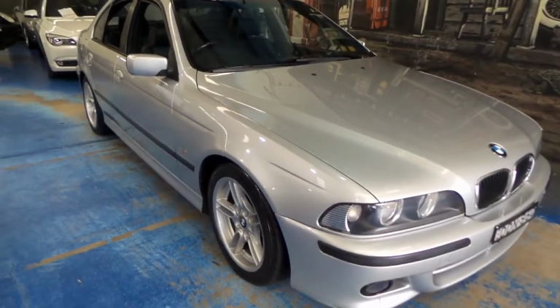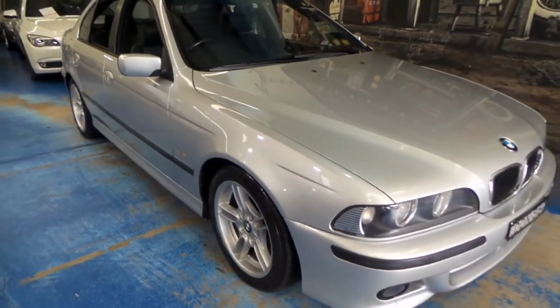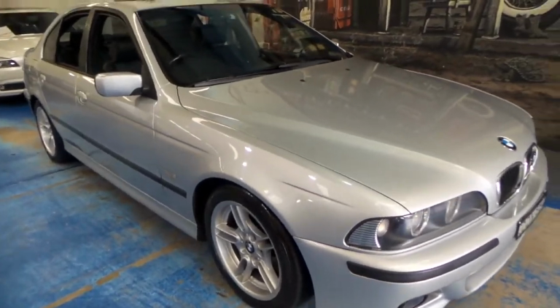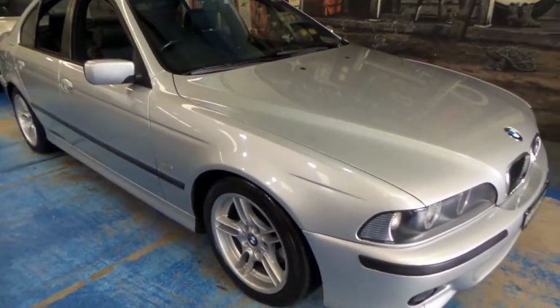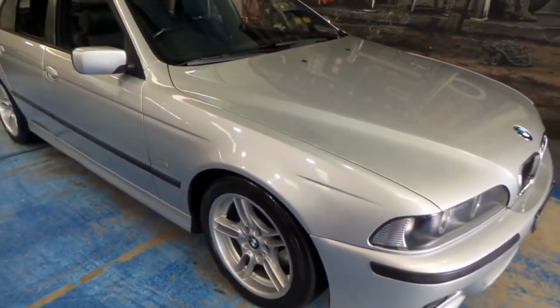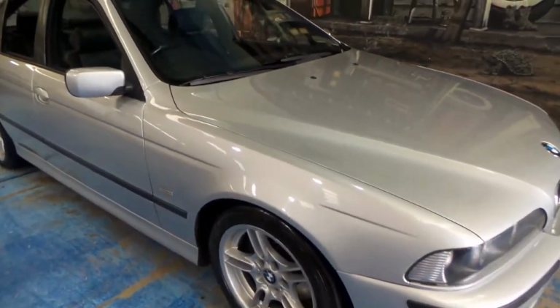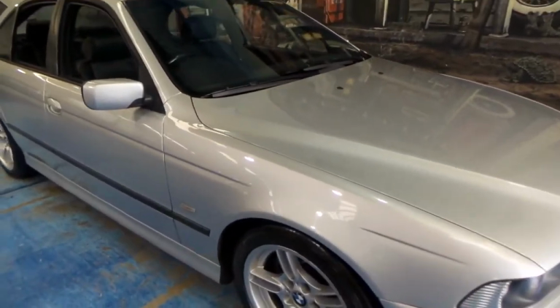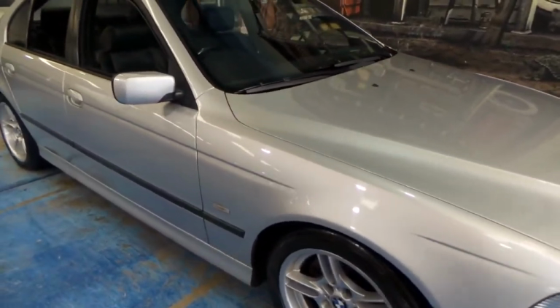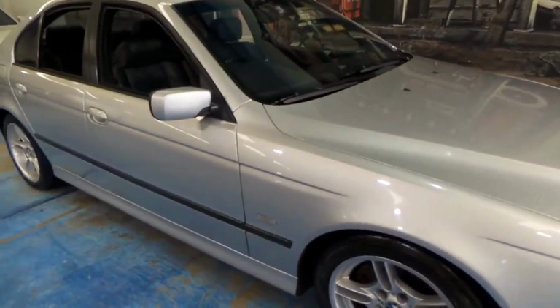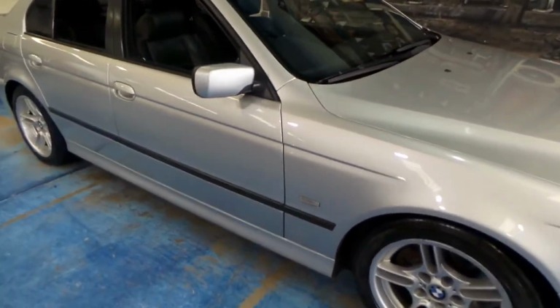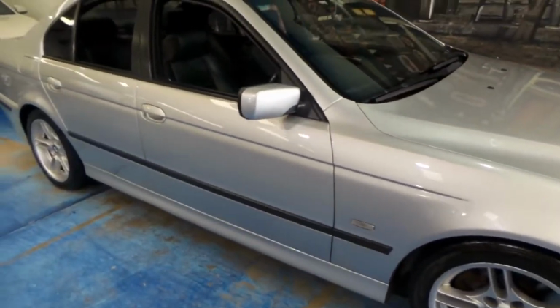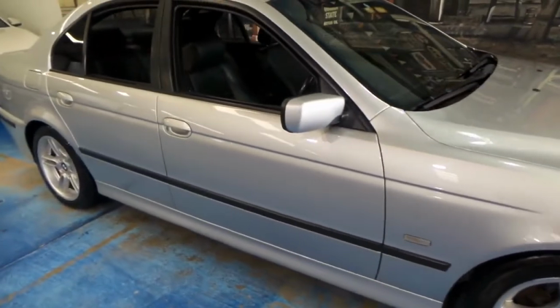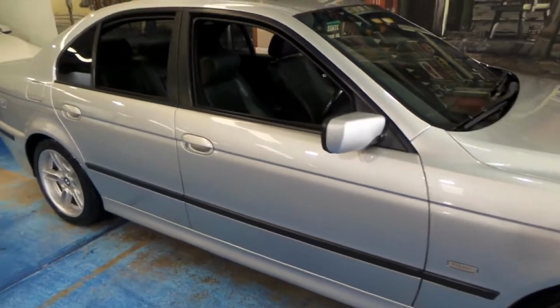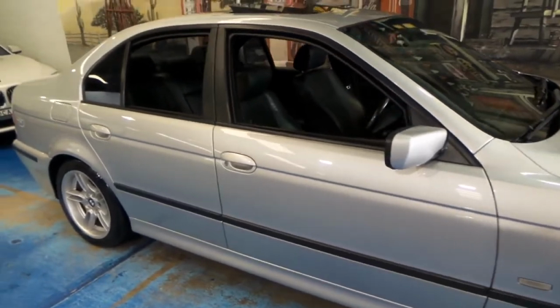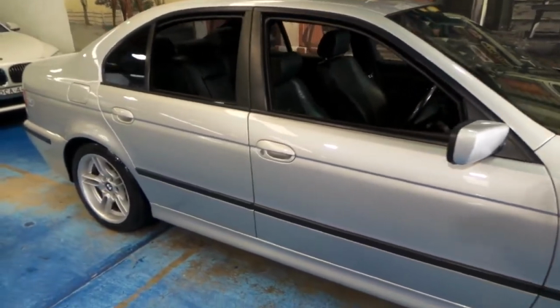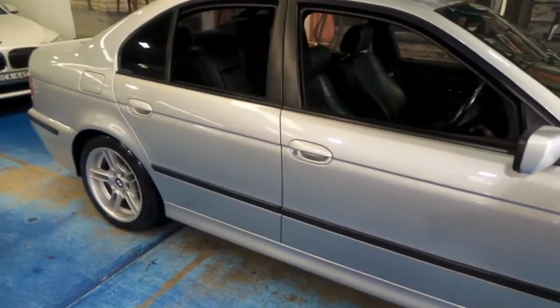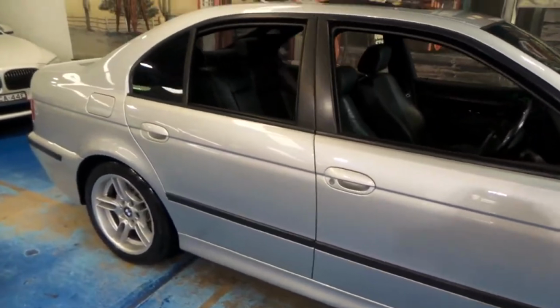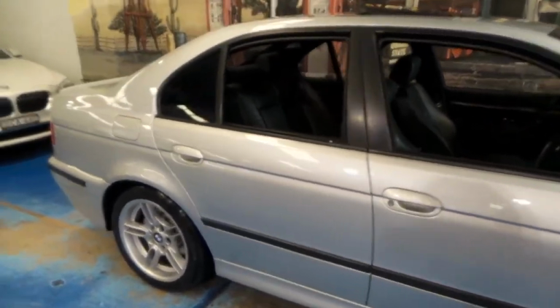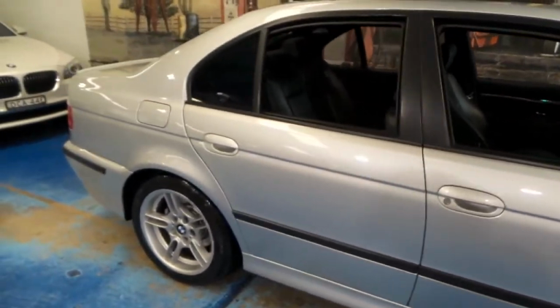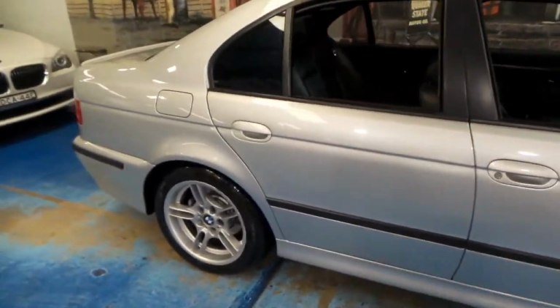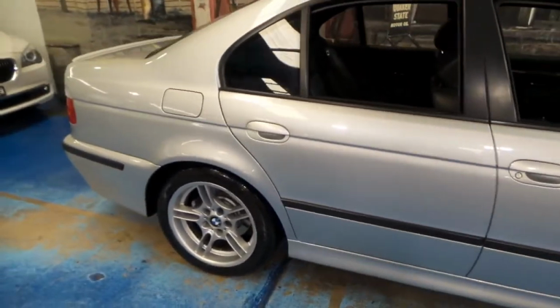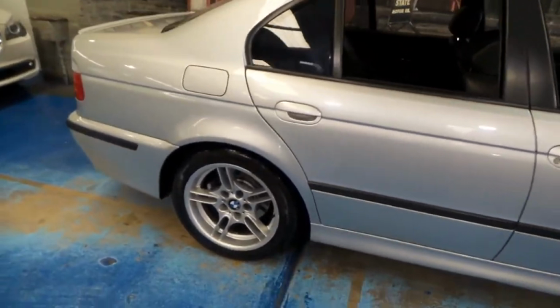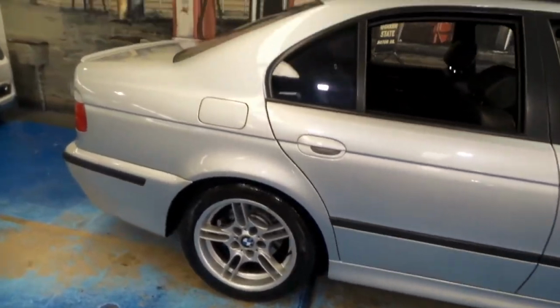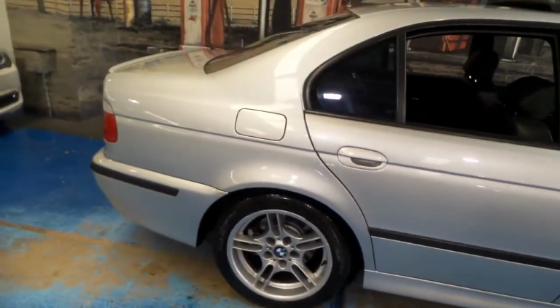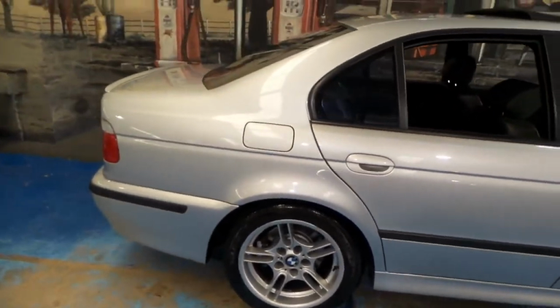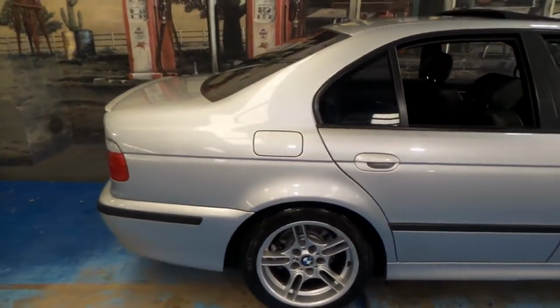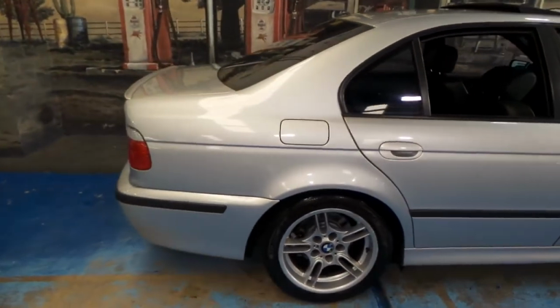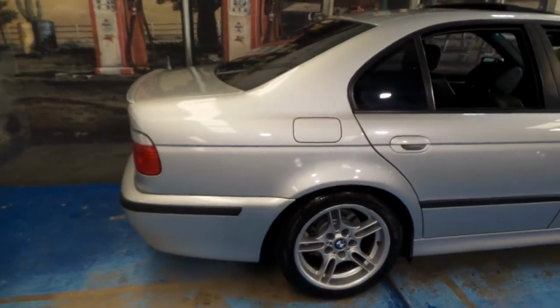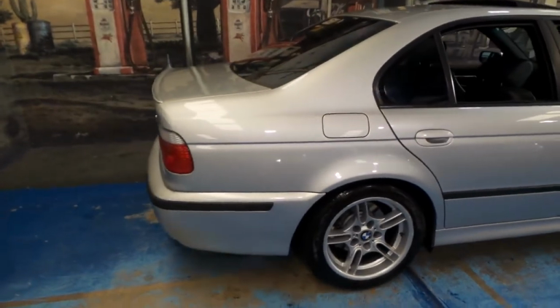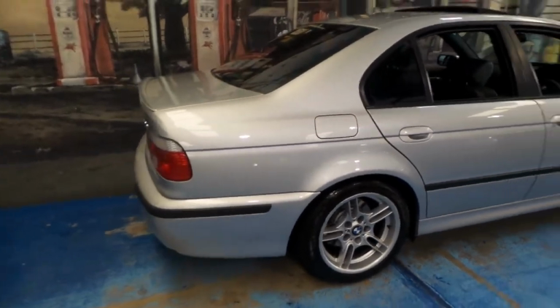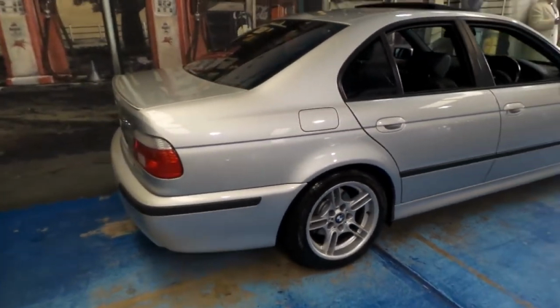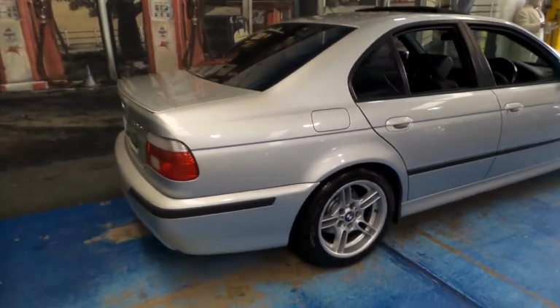Welcome to the Old Timer Centre. Here we have a very desirable 2001 BMW 530i M Sport.